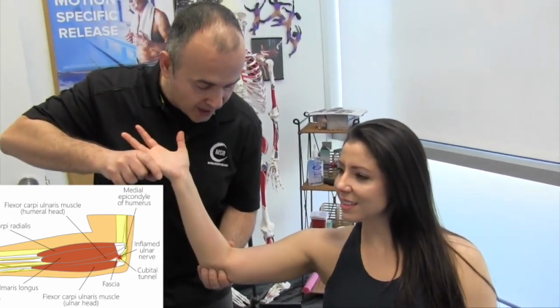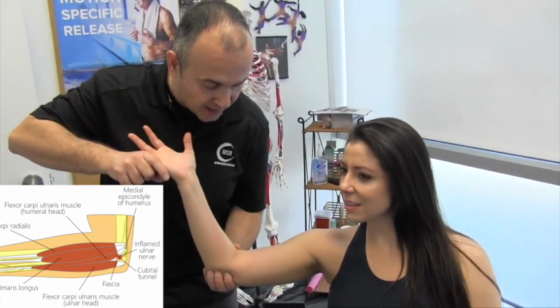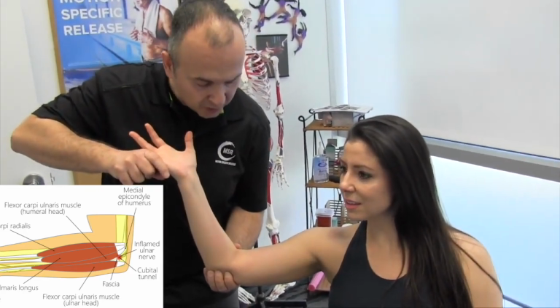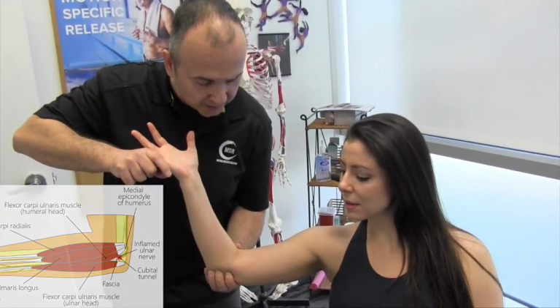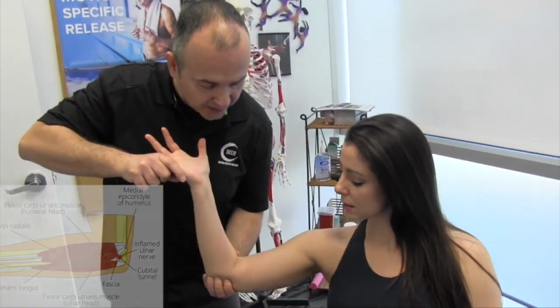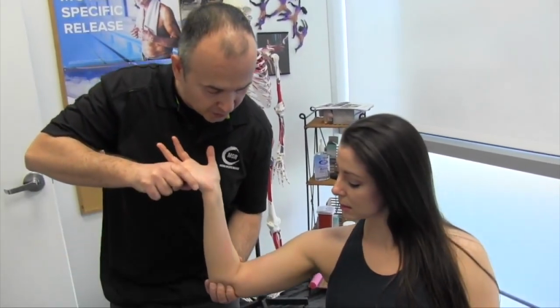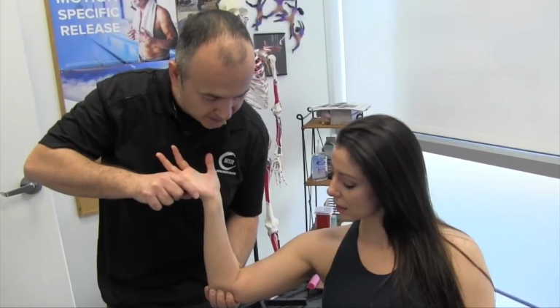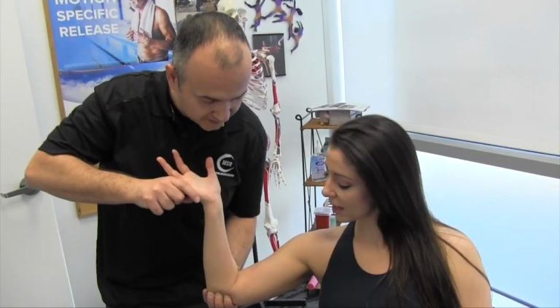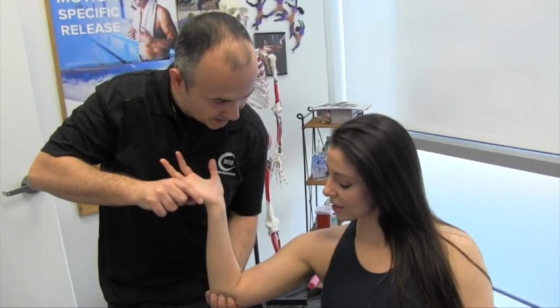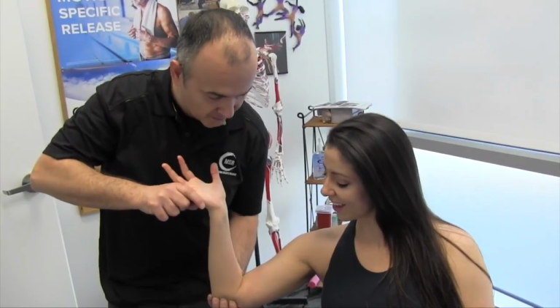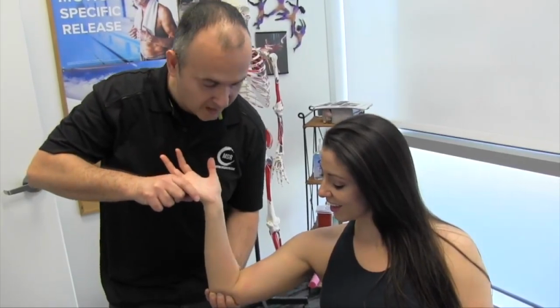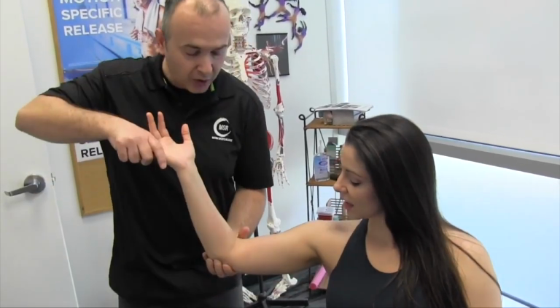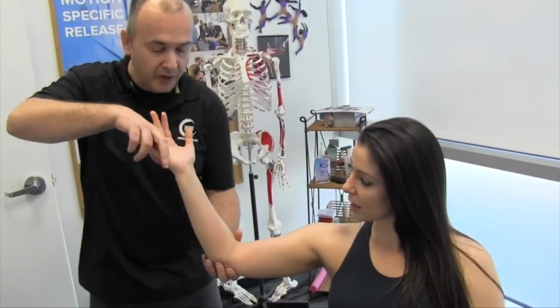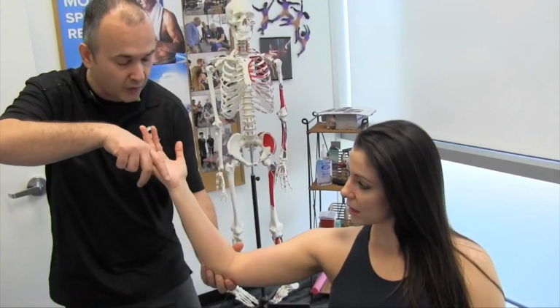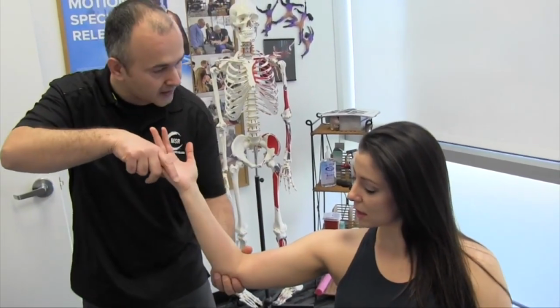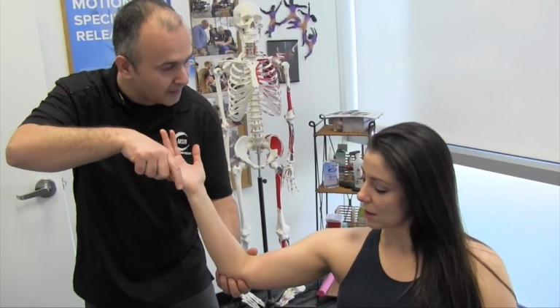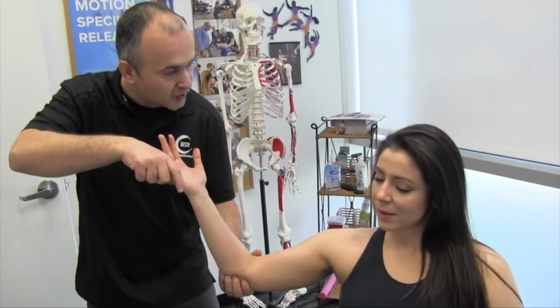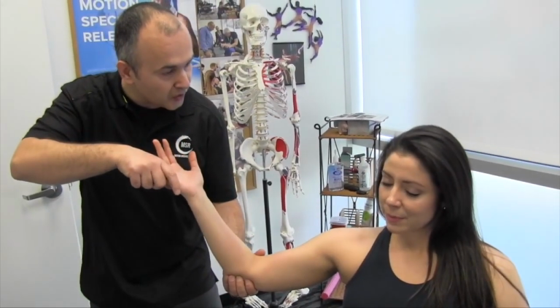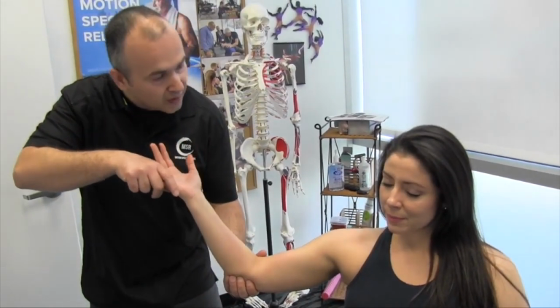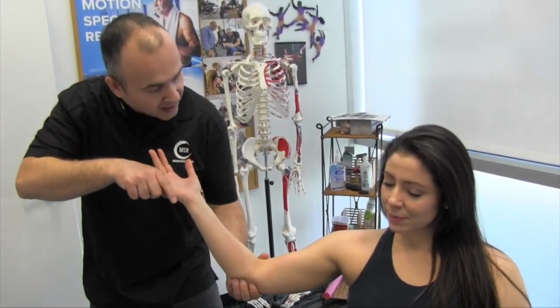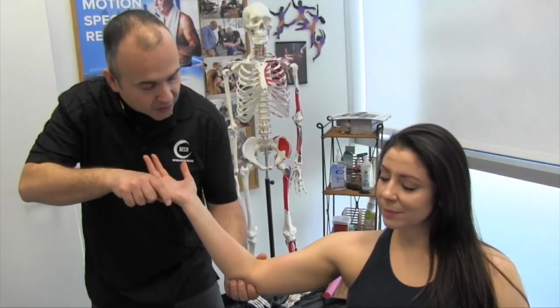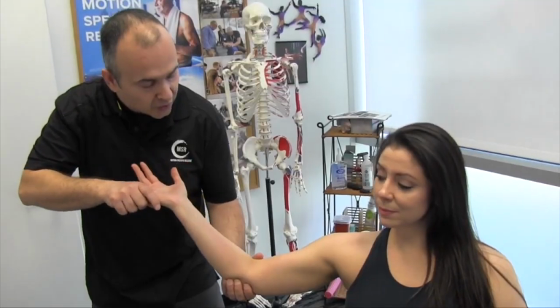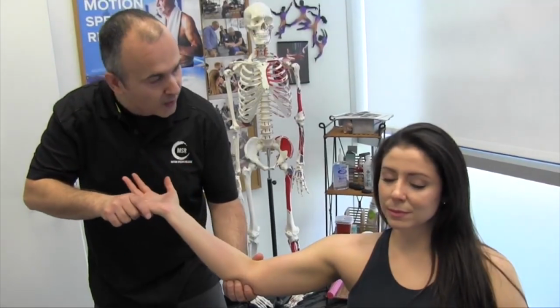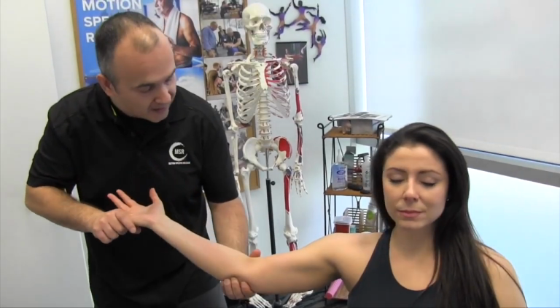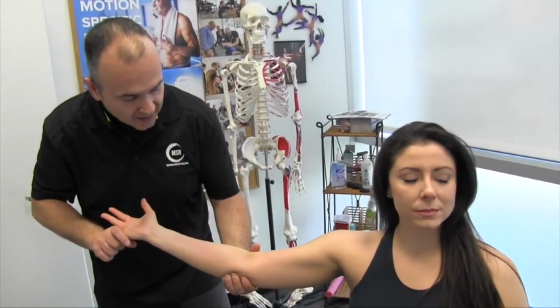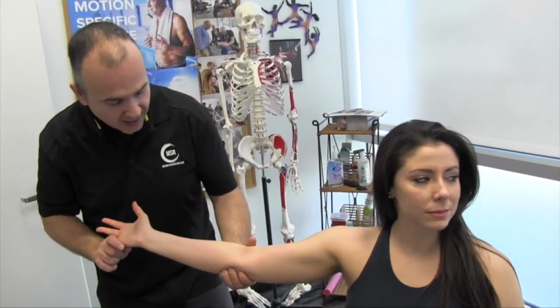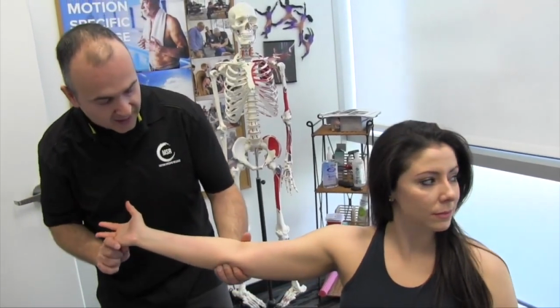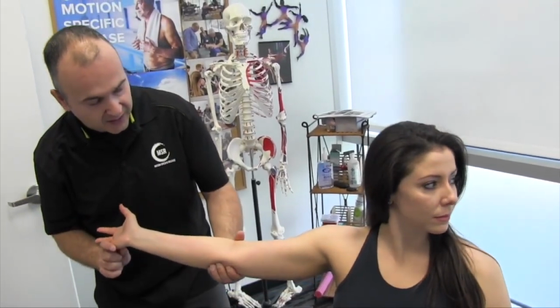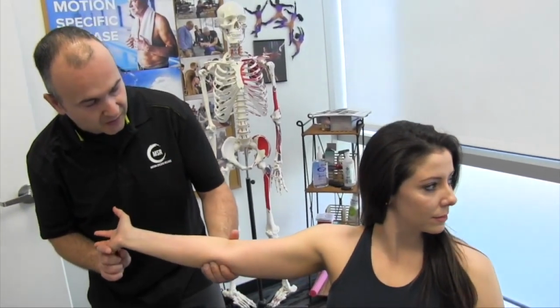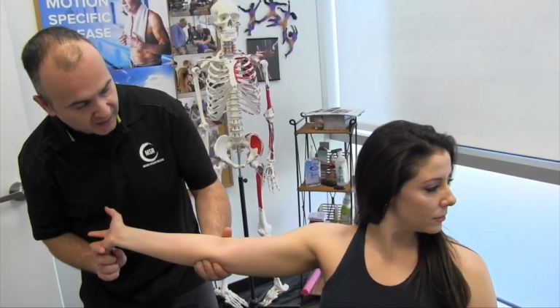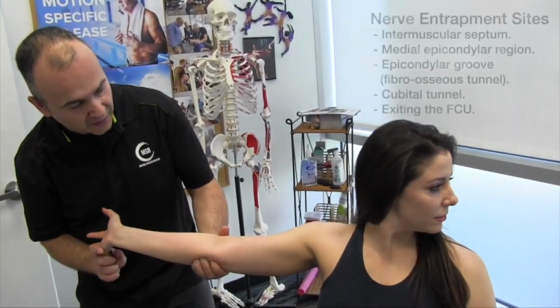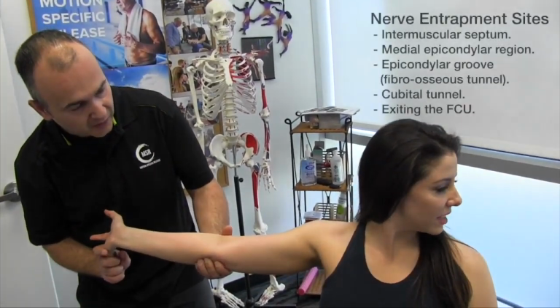Now bend your elbow just a little bit down — perfect right there. Now we're going to incorporate a bit of nerve flossing as well. So you're going to start there and I want you to turn away as I create tension. Can you feel that build?